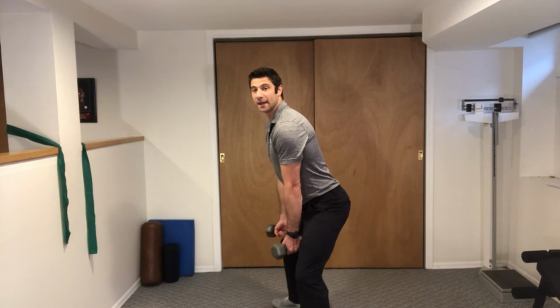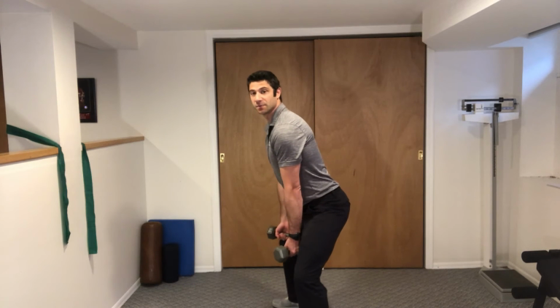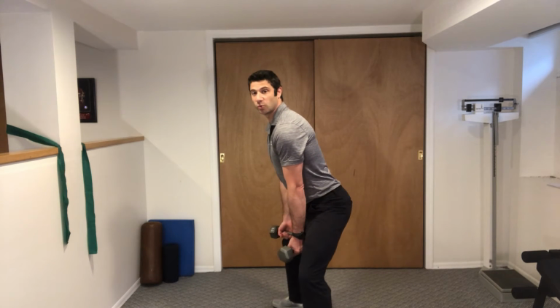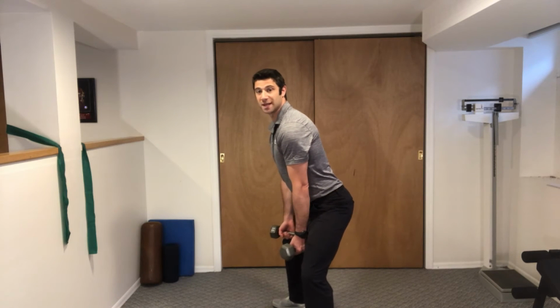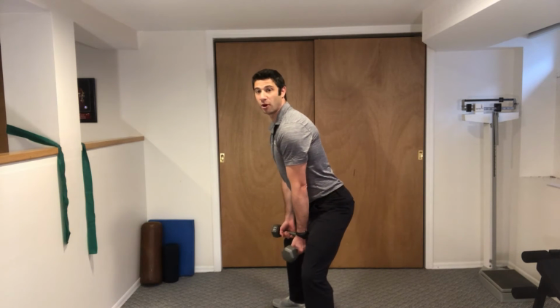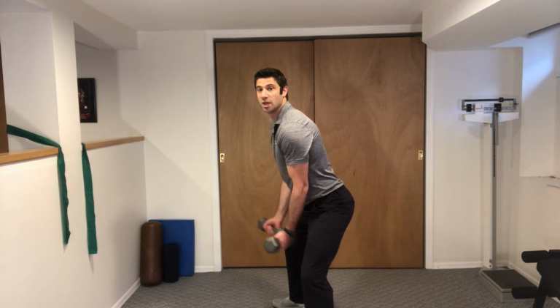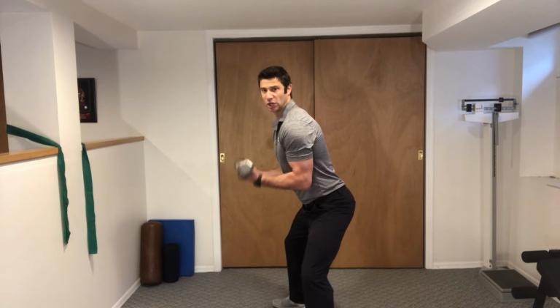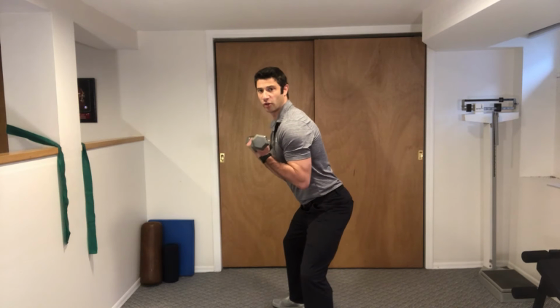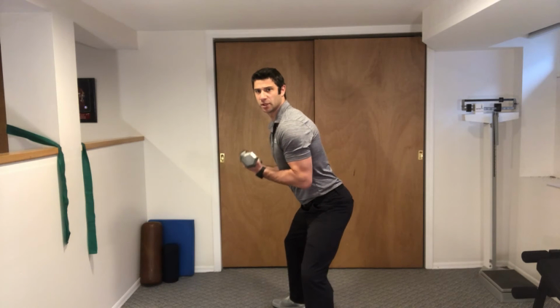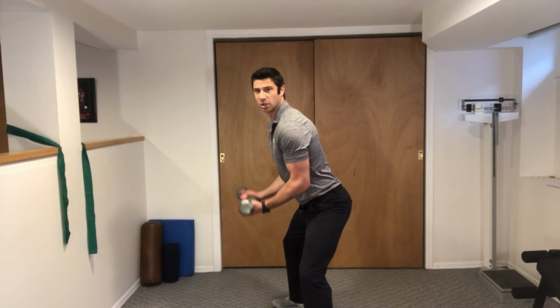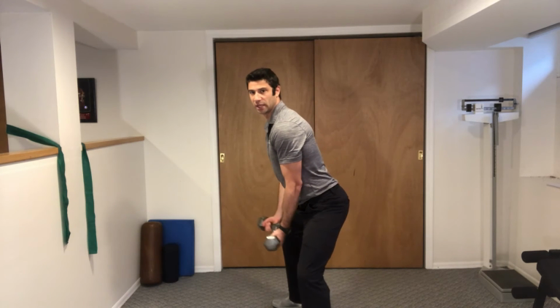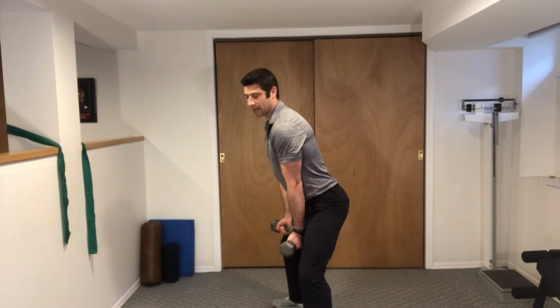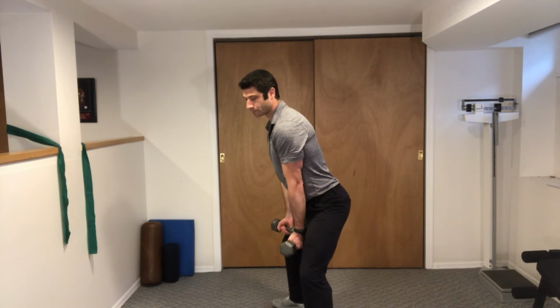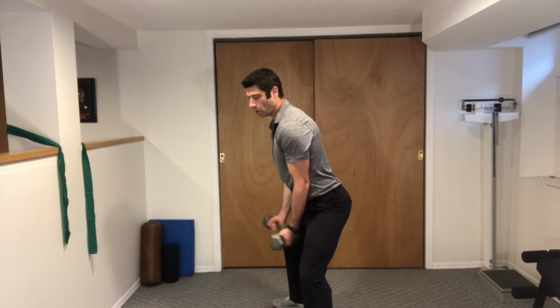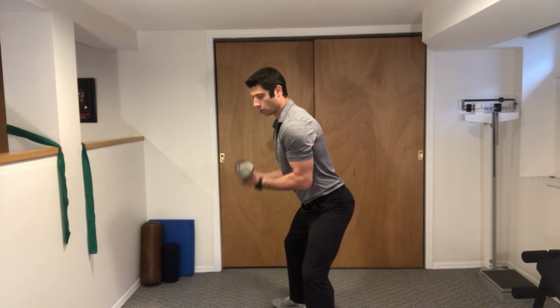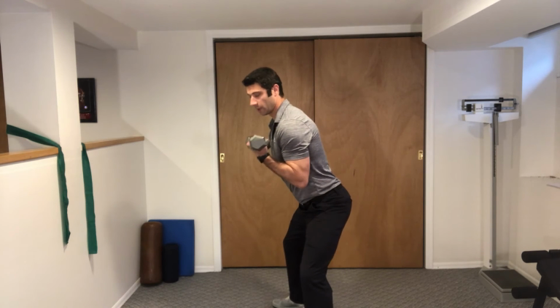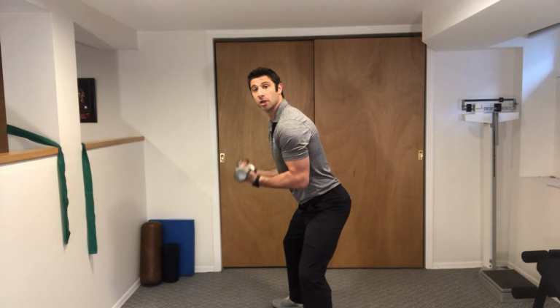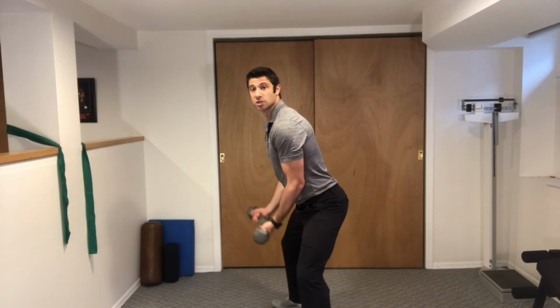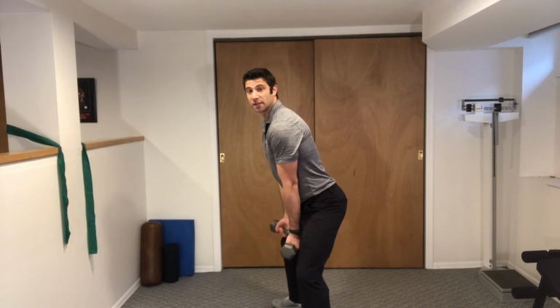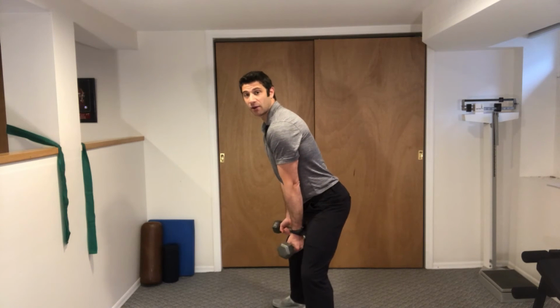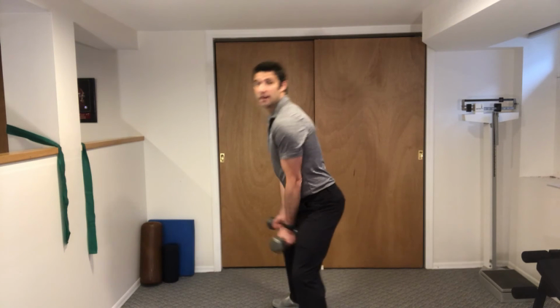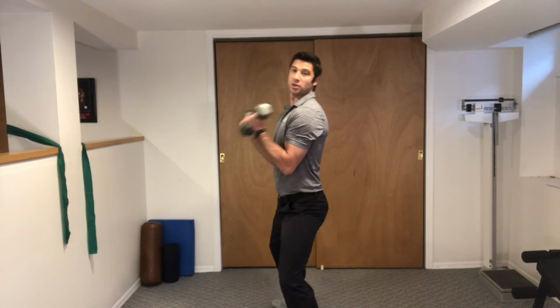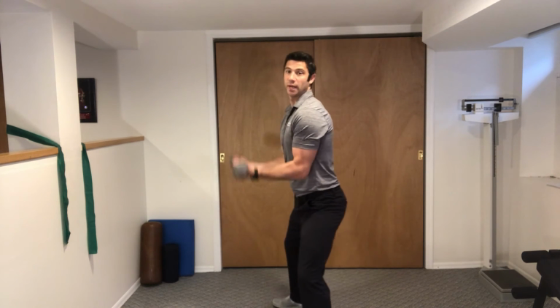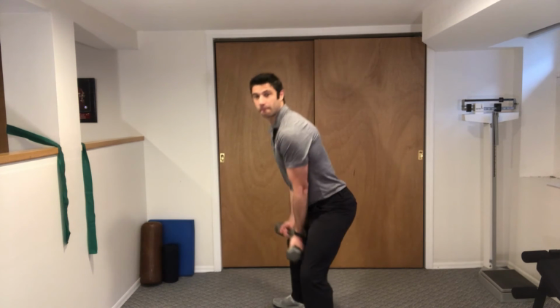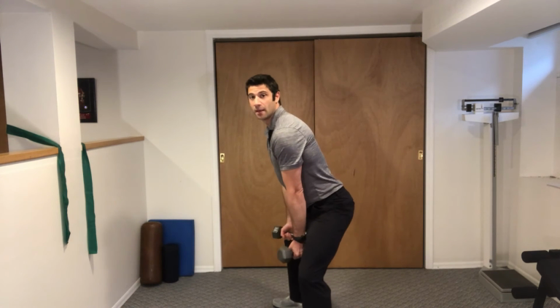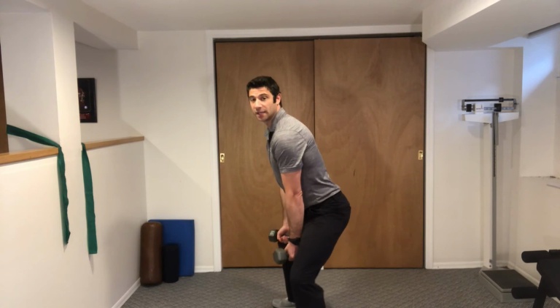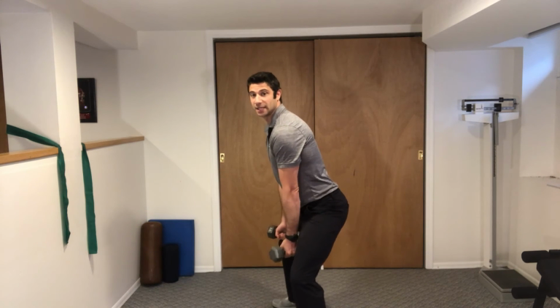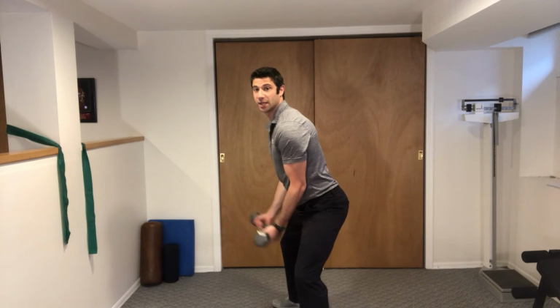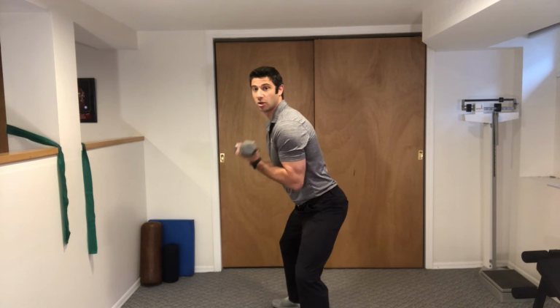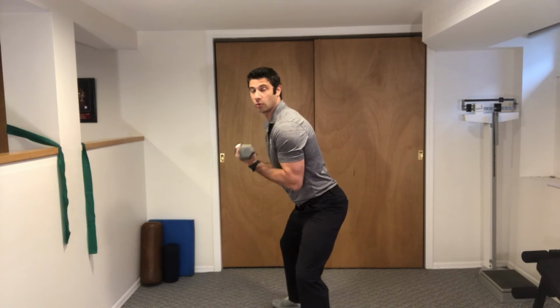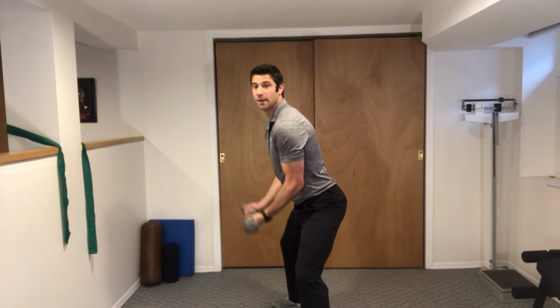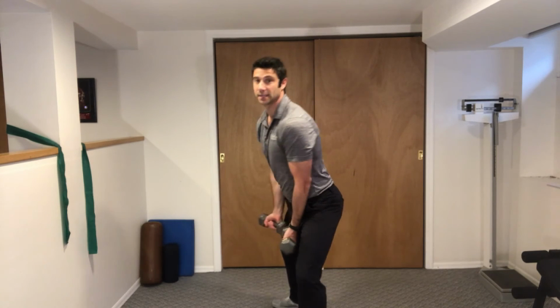Now, in this position, we're going to take both arms and curl them up, slowly let them down. Curl all the way up, slowly let them down, never swinging. Everything is nice and slow, all the way up, back down.